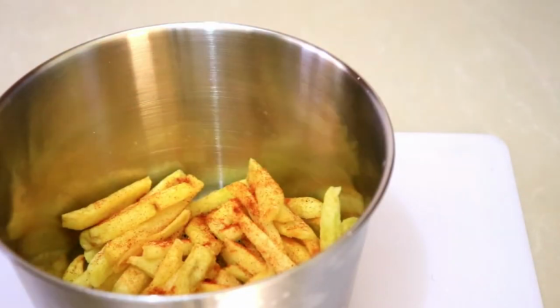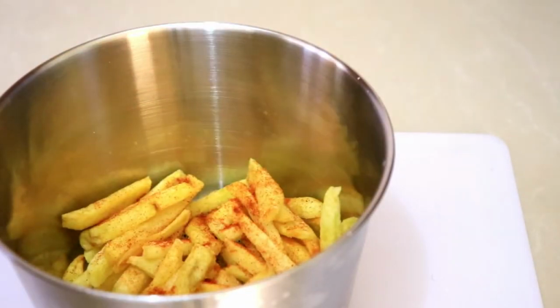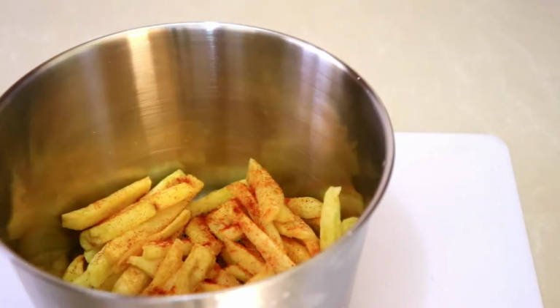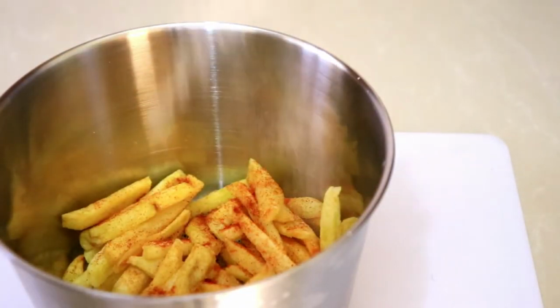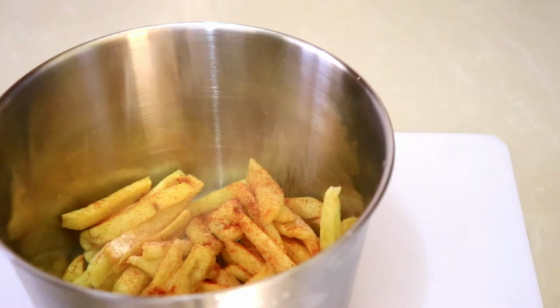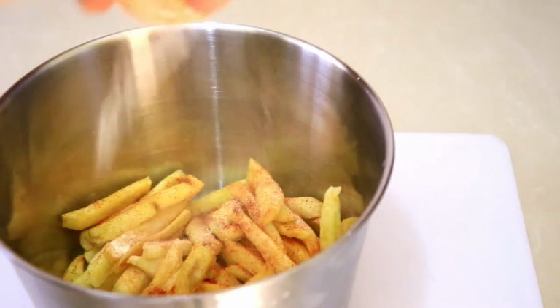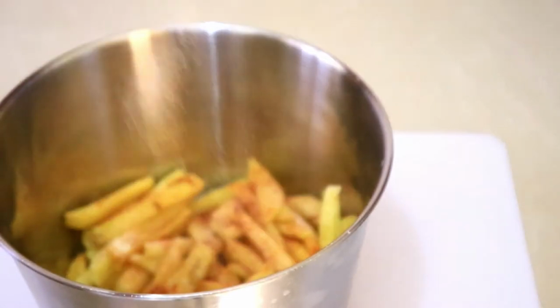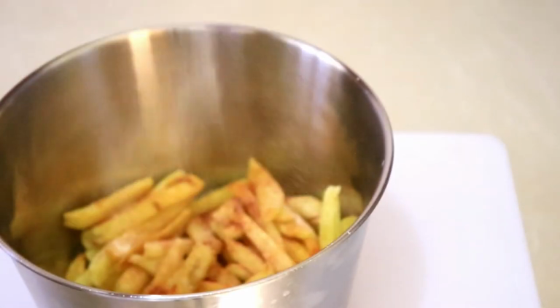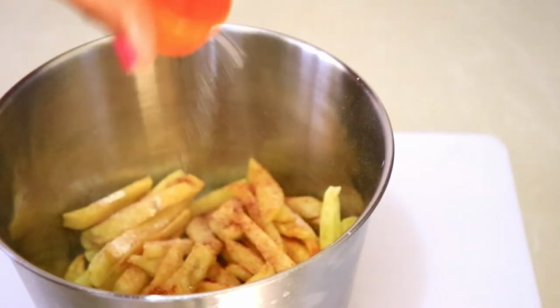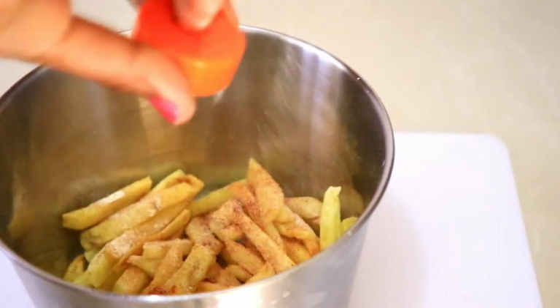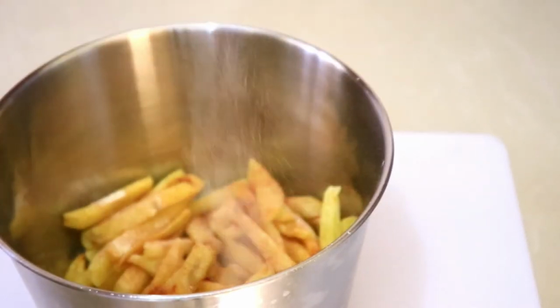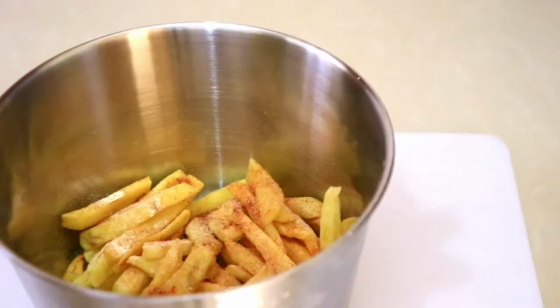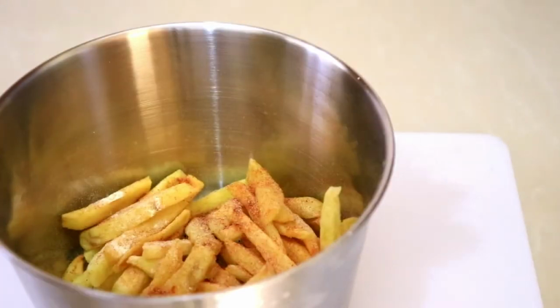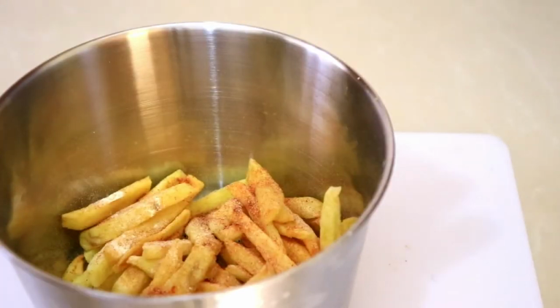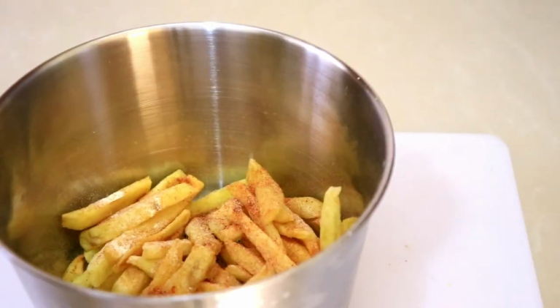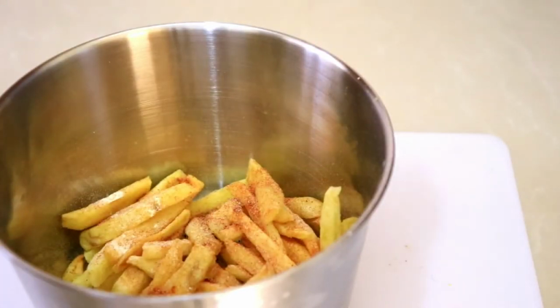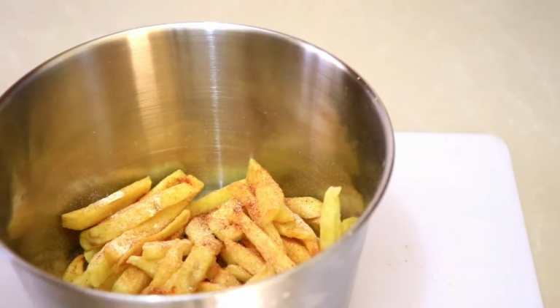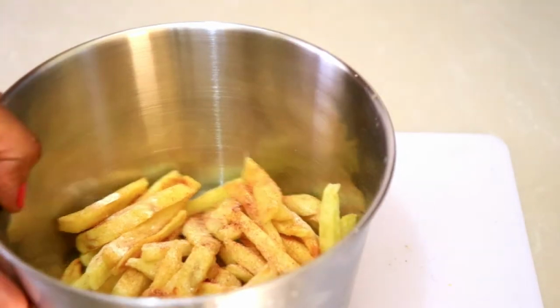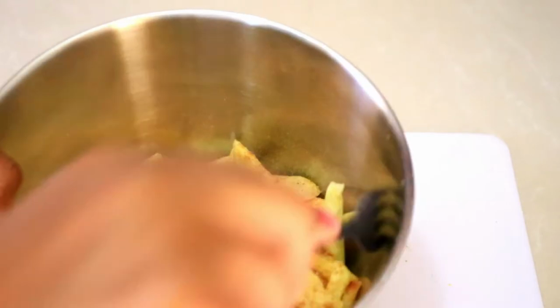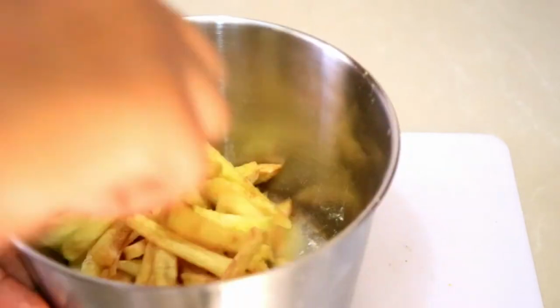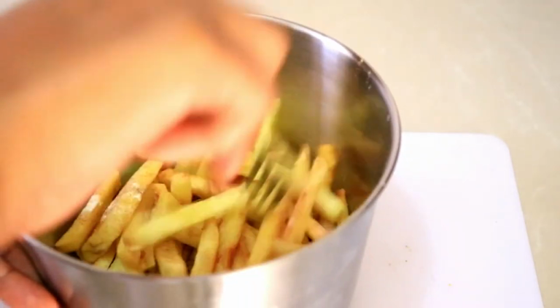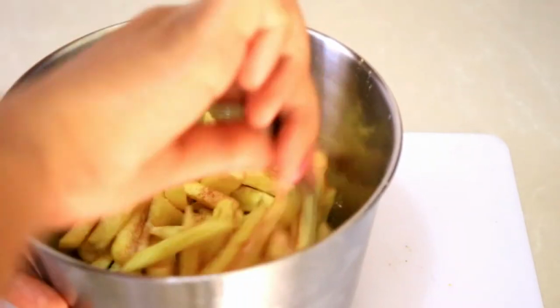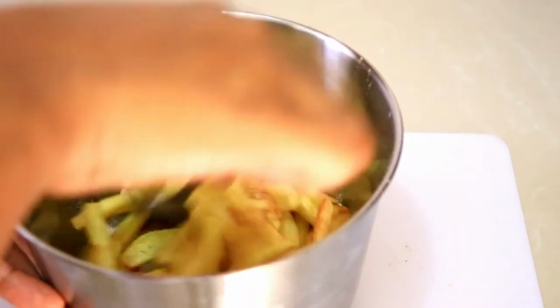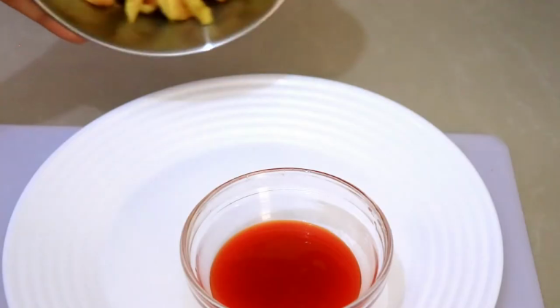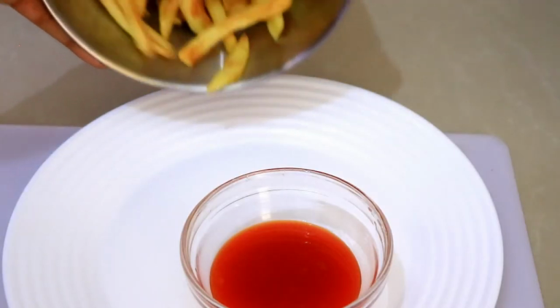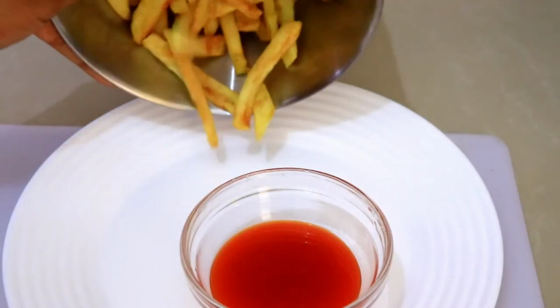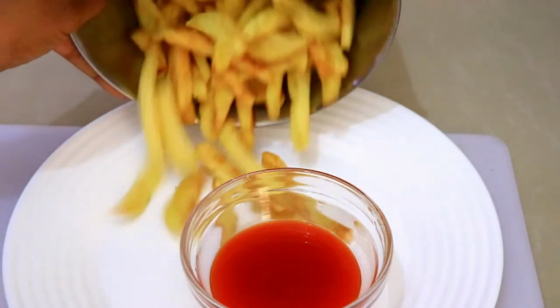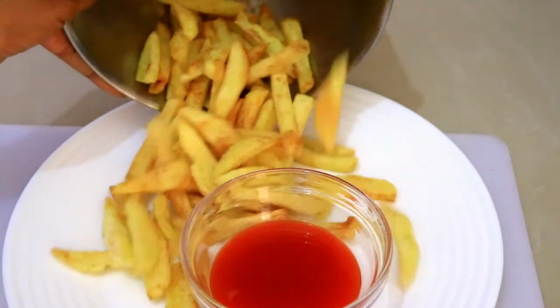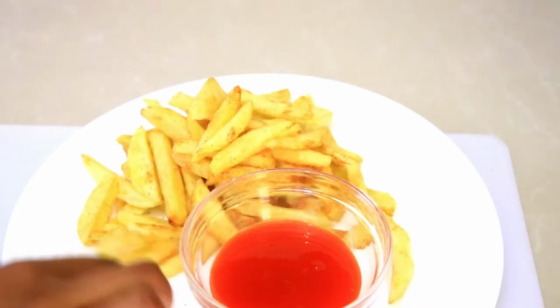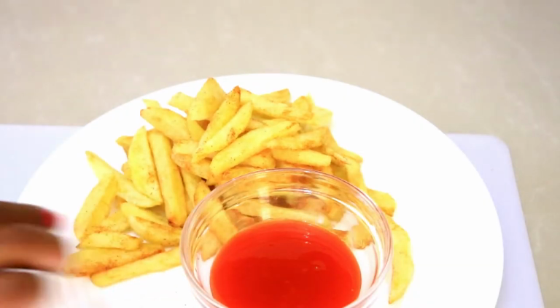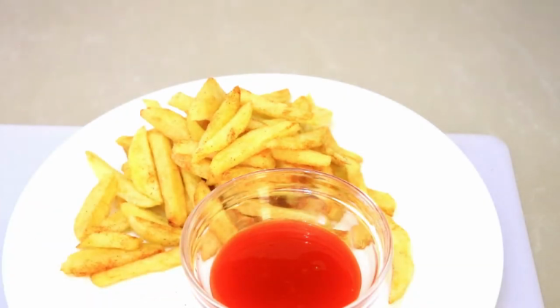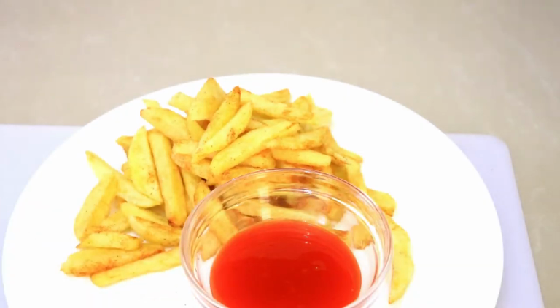Now I'm just seasoning them a bit — adding some chili powder, some roasted coriander, some paprika, and garlic. And they're ready to serve. That's it, I hope you like this video.